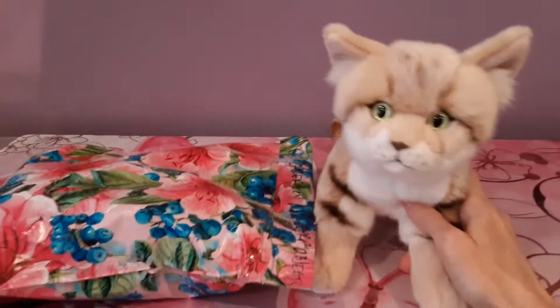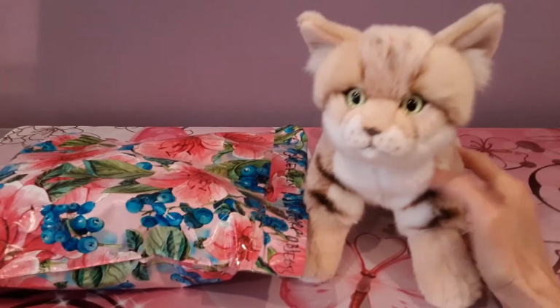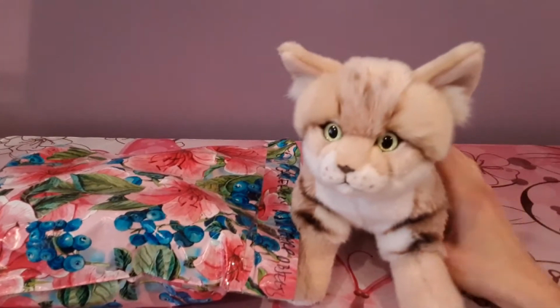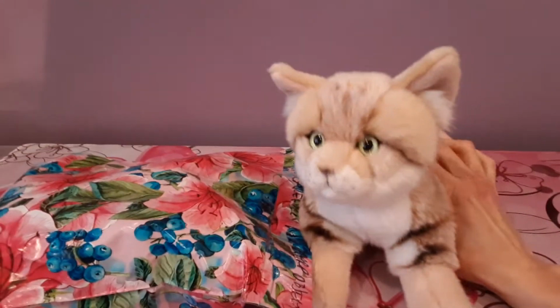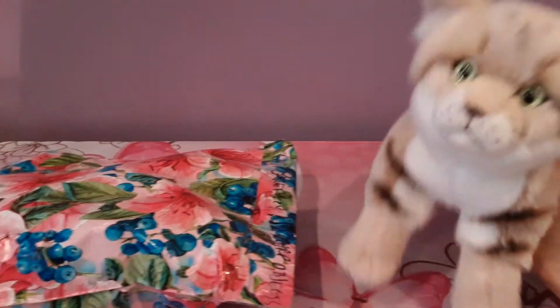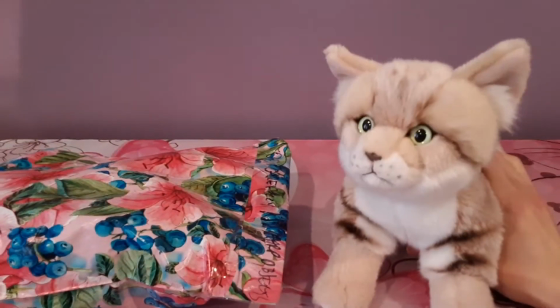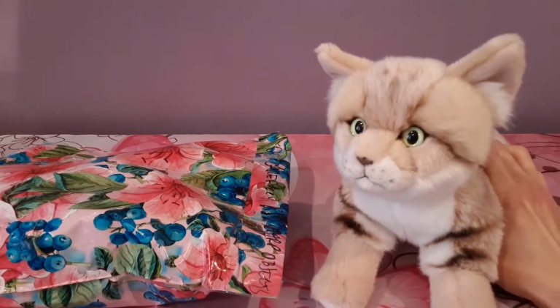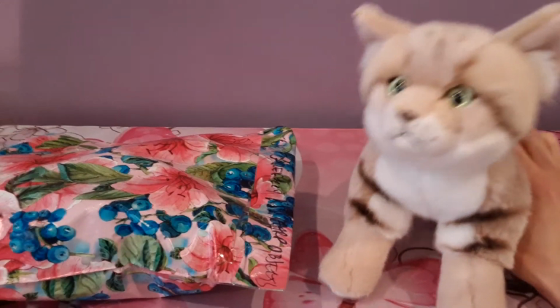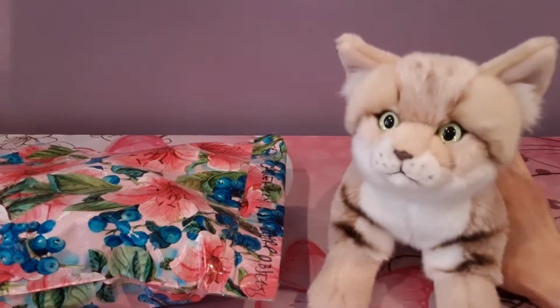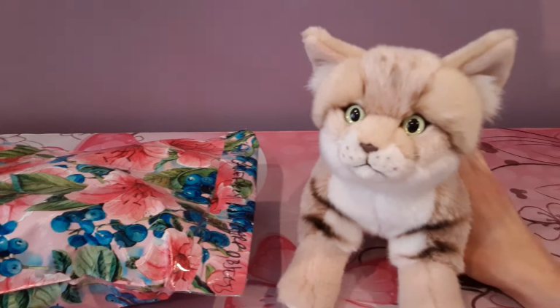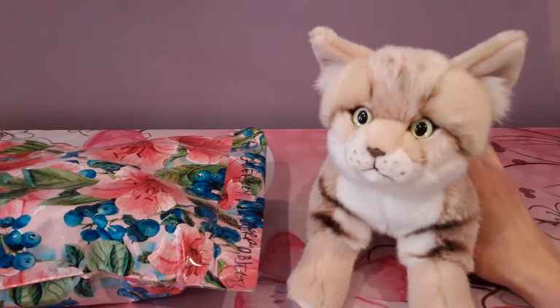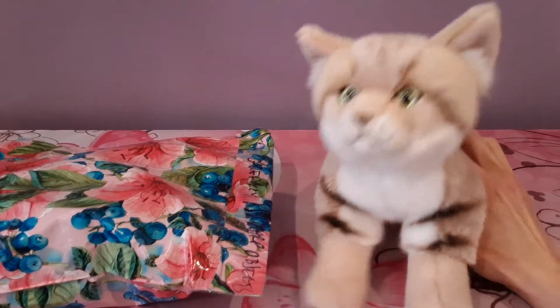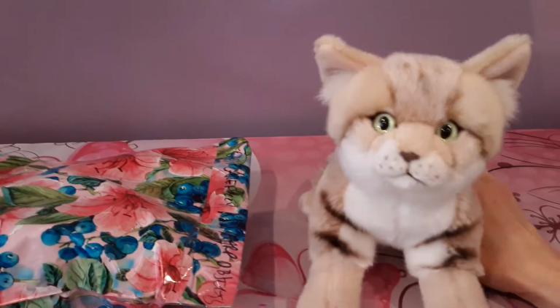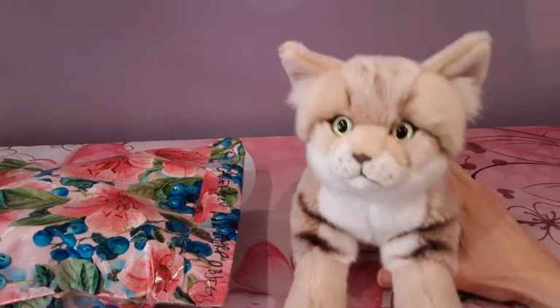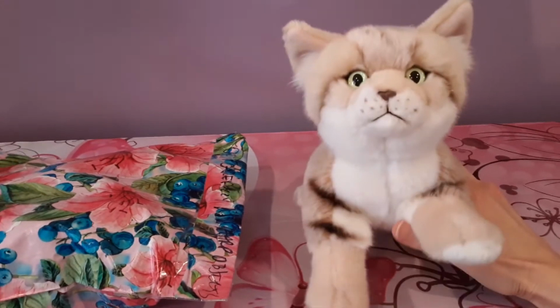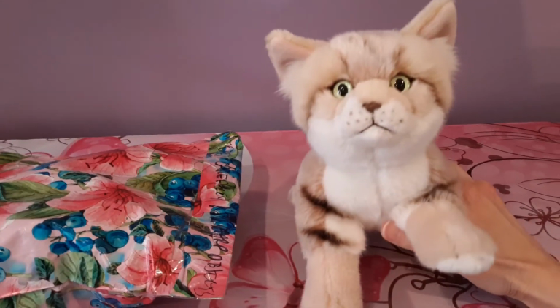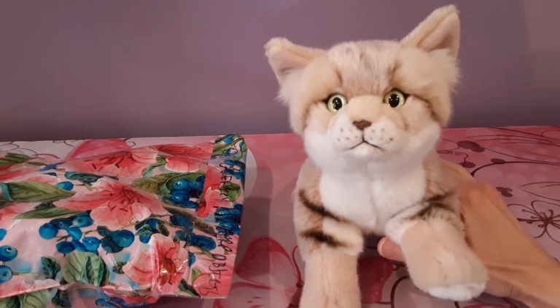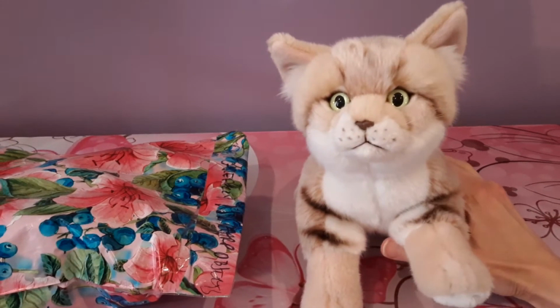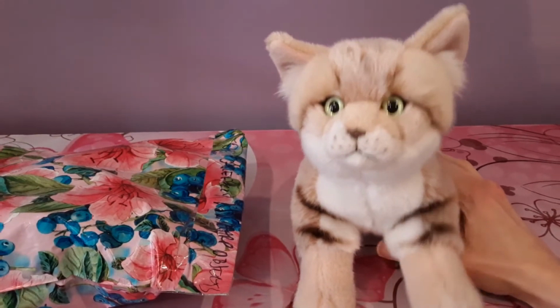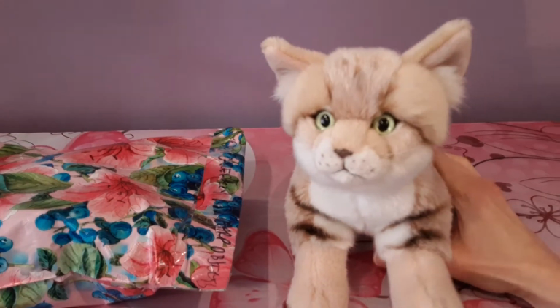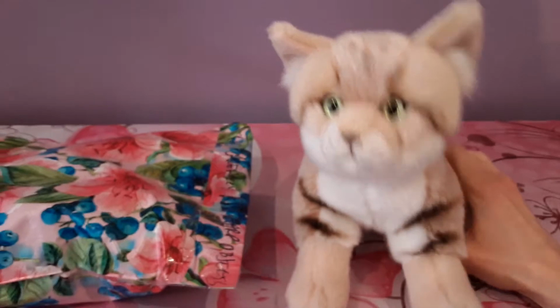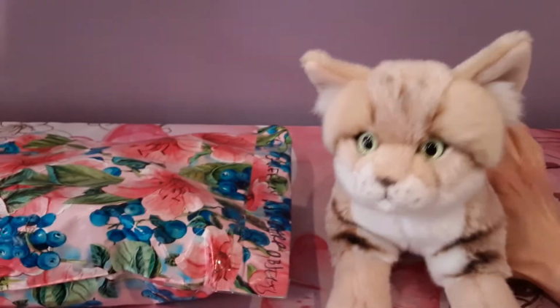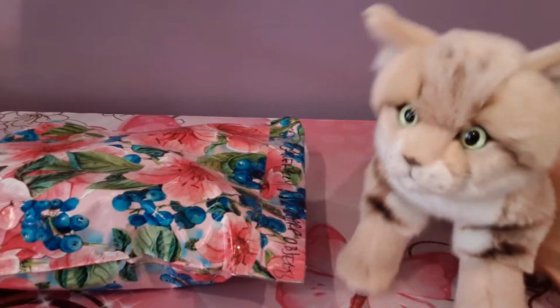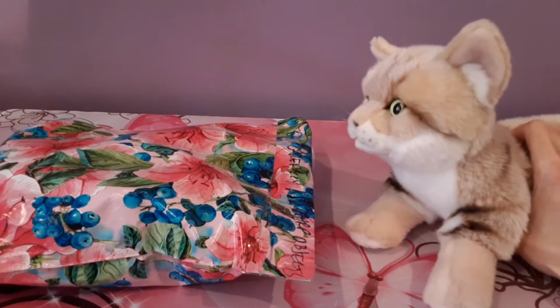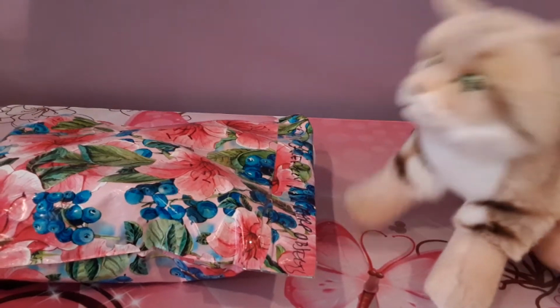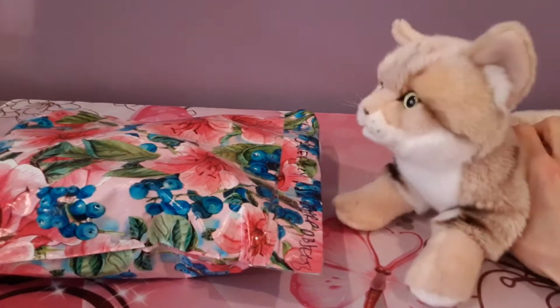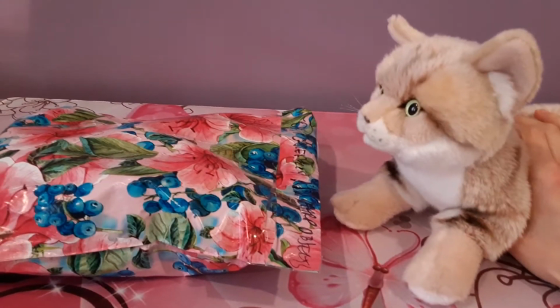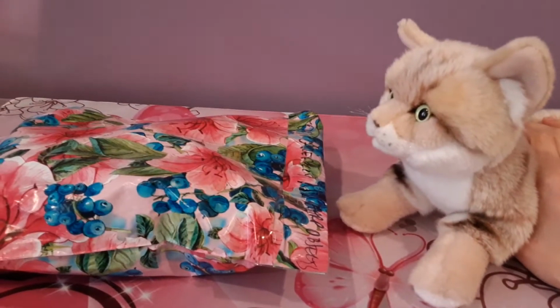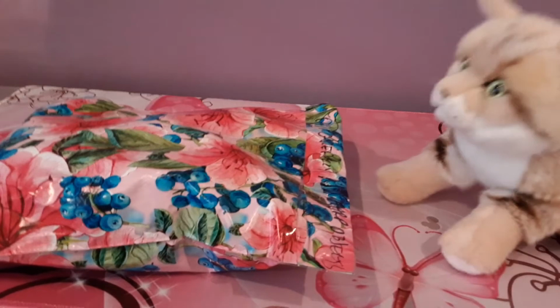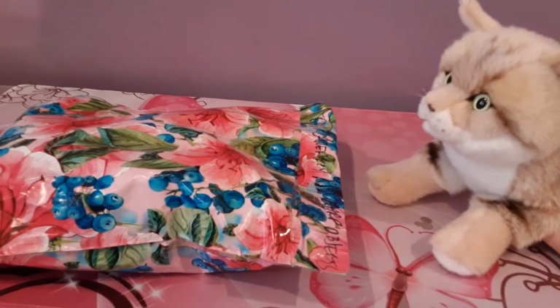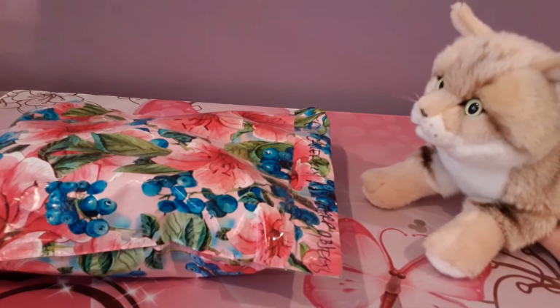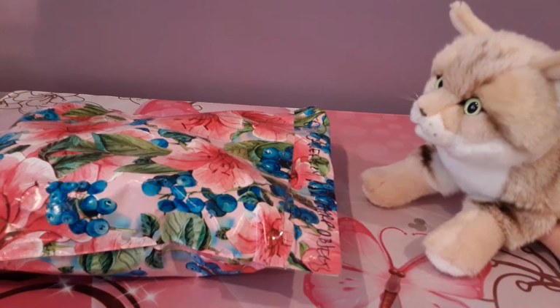Hey kittens! Silver here again with a new unboxing video for you all today. I'm here with Kit, my SOS Sand Cat plush. And today we have another kitten to add to the clan, which is always an exciting prospect.